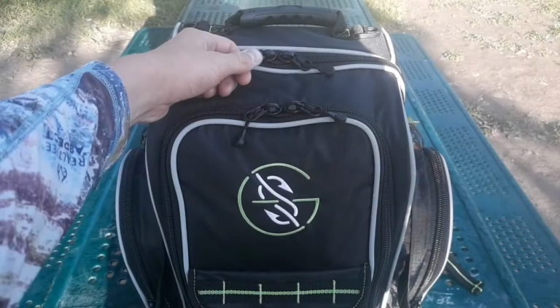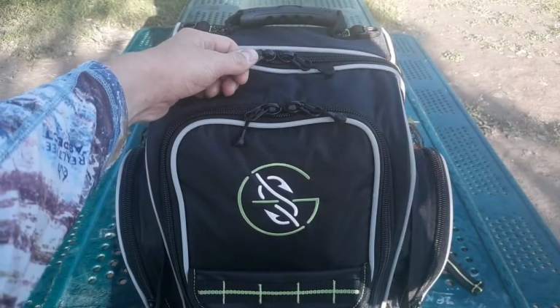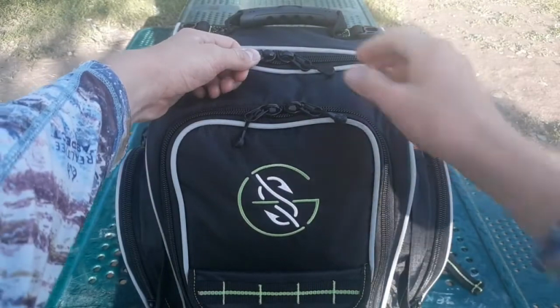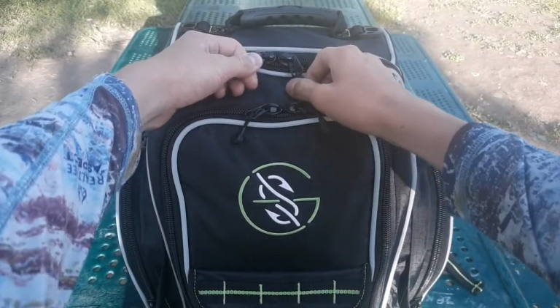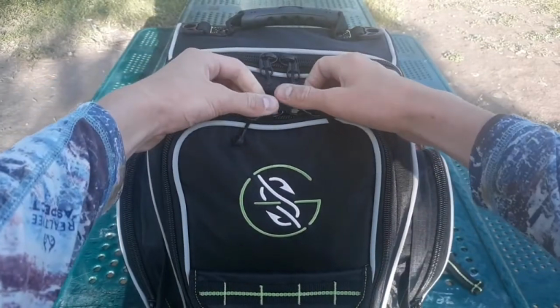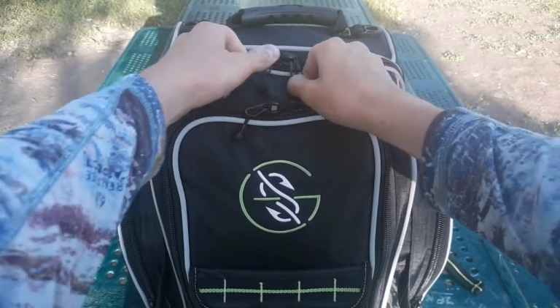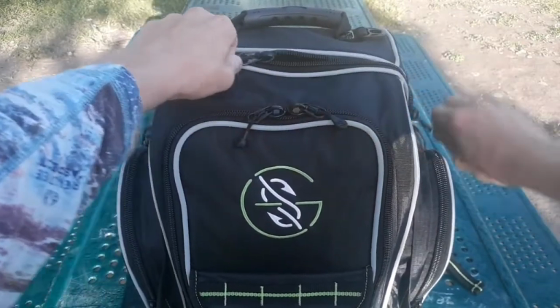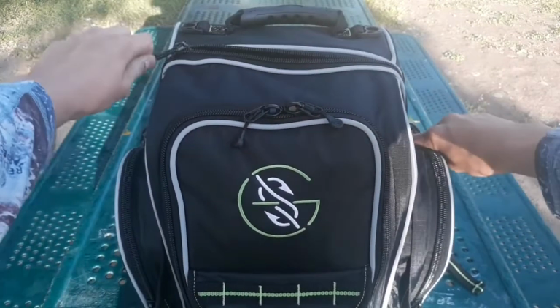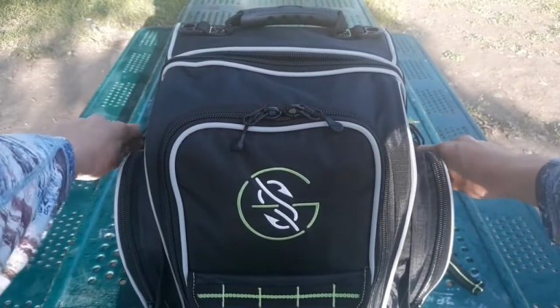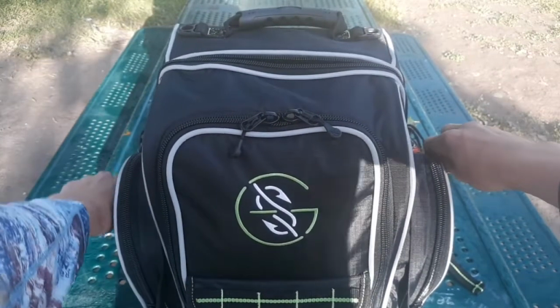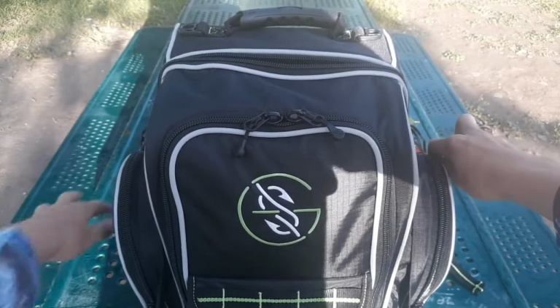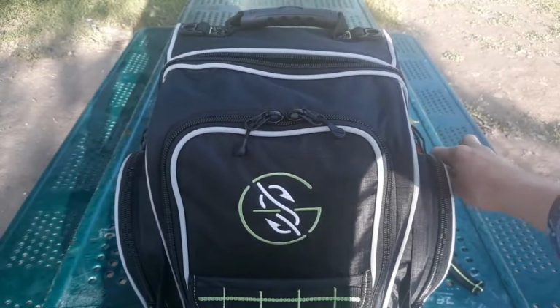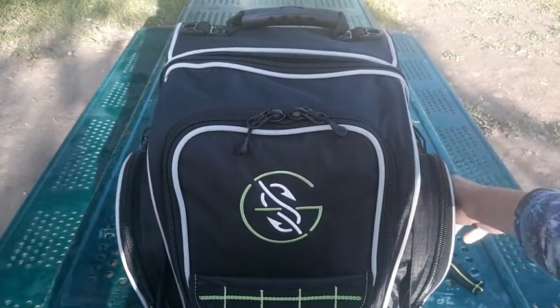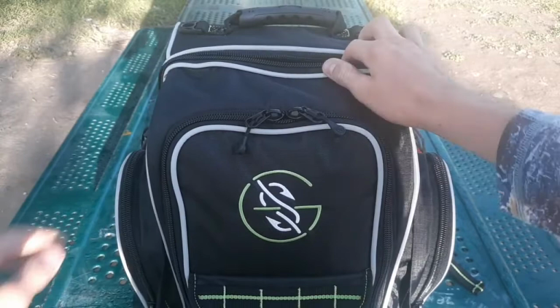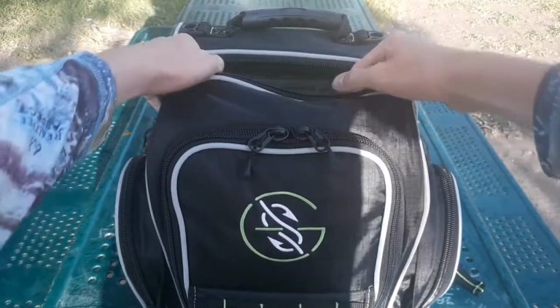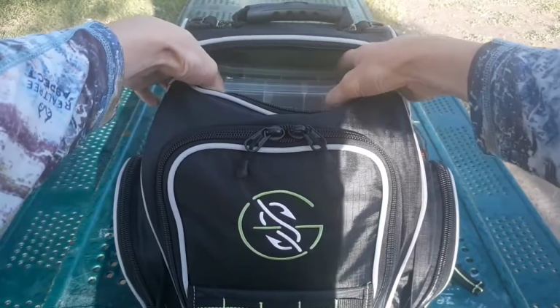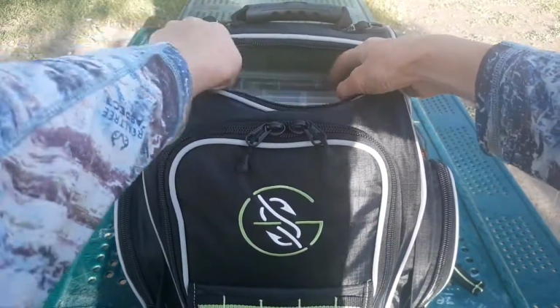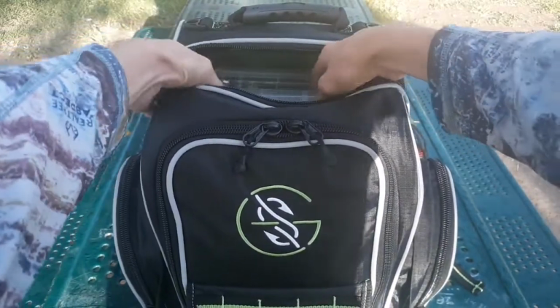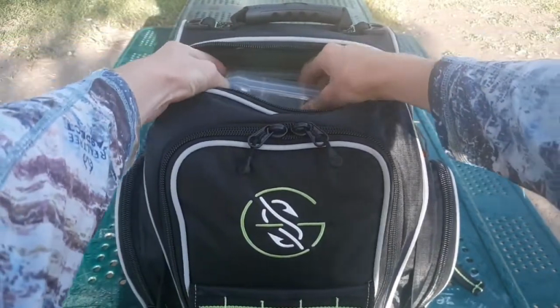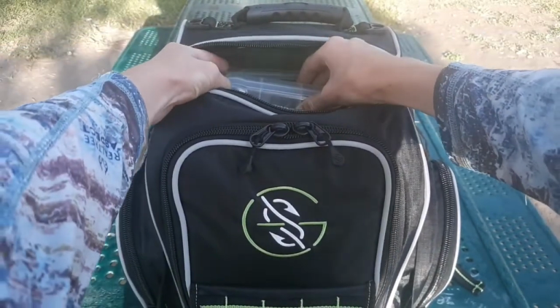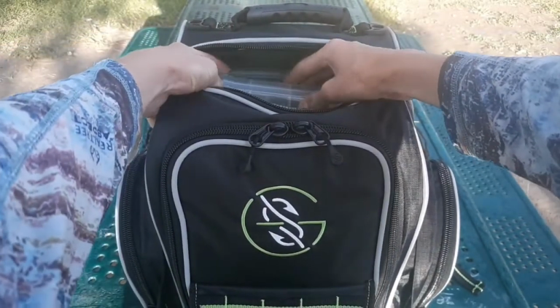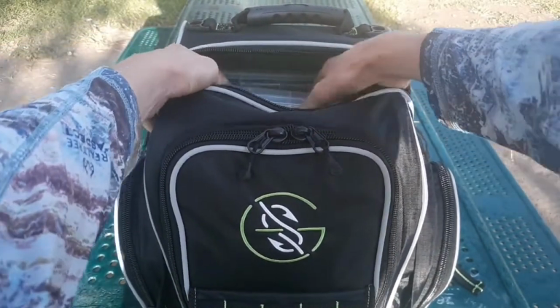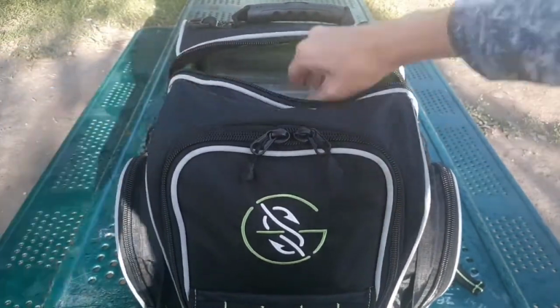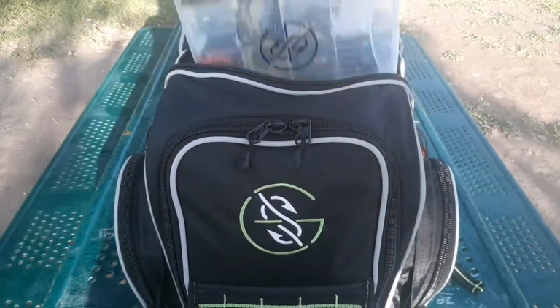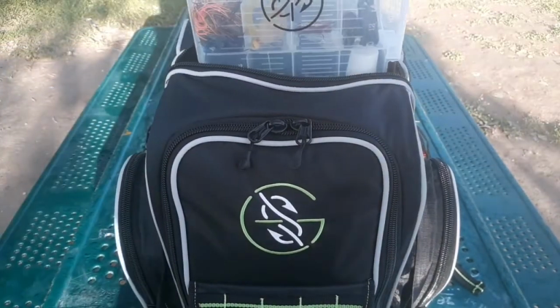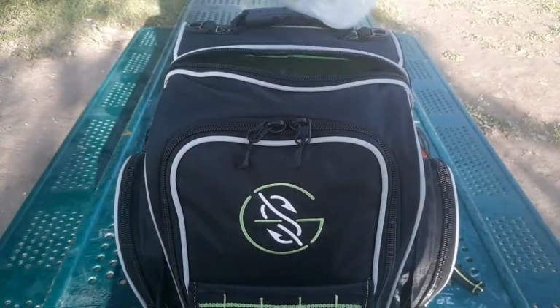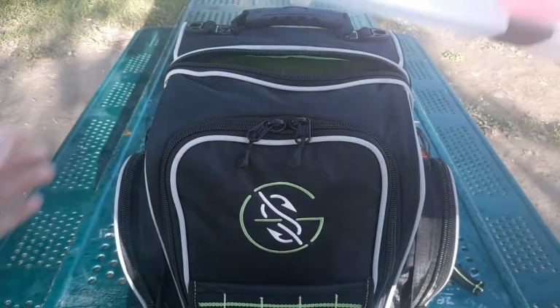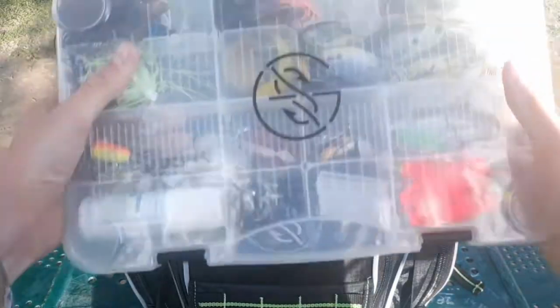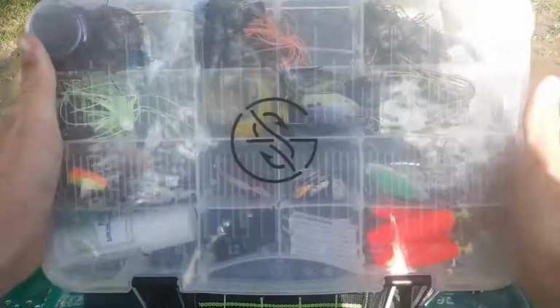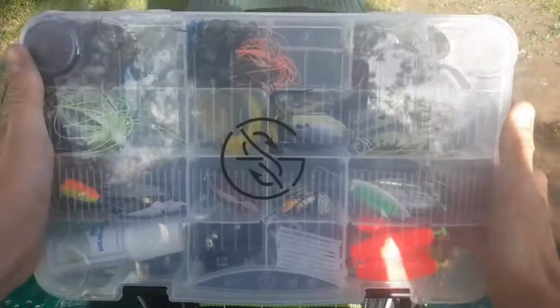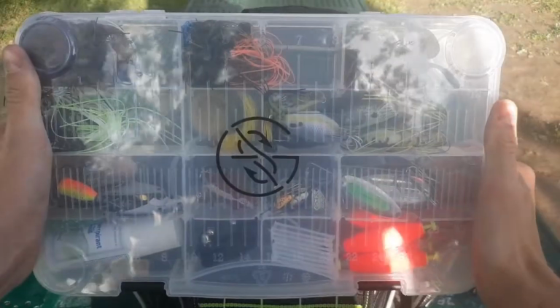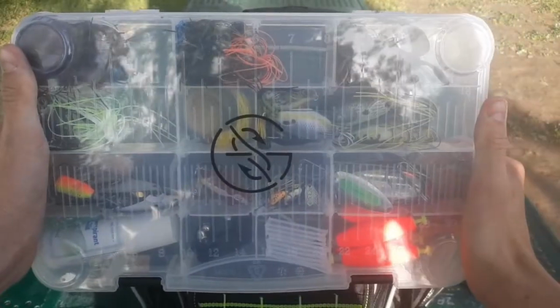We're going to start with the boxes — probably the most basic part to start with. I carry three 3700-sized boxes in this bag.